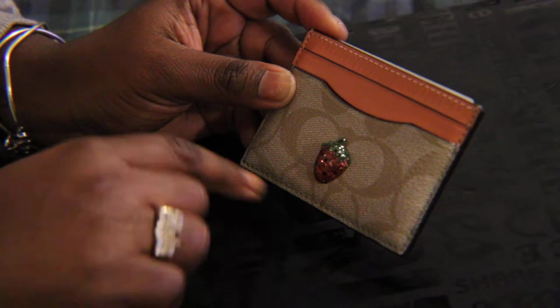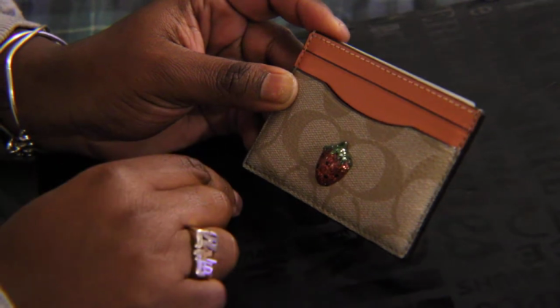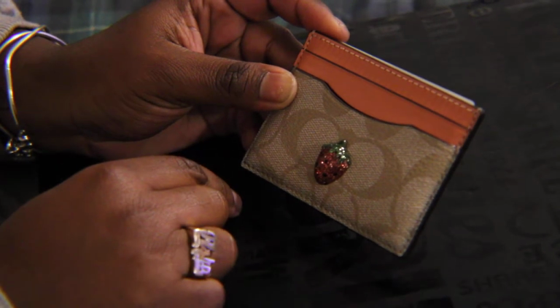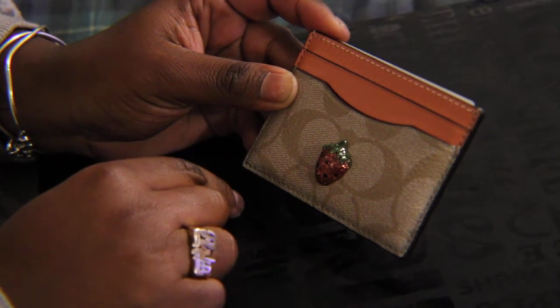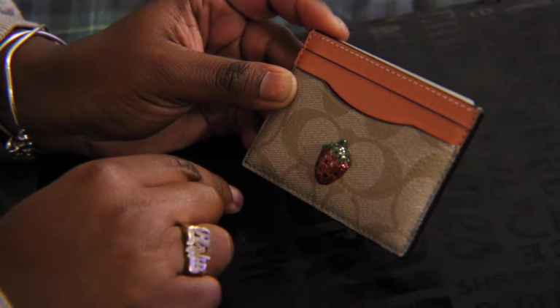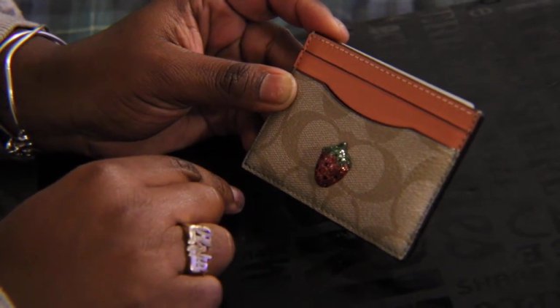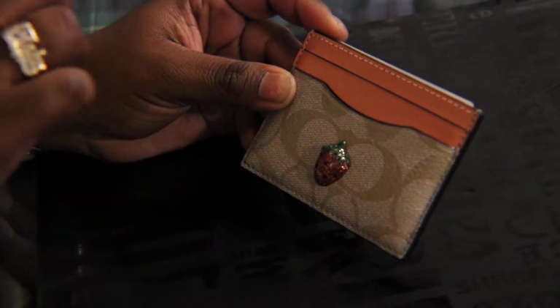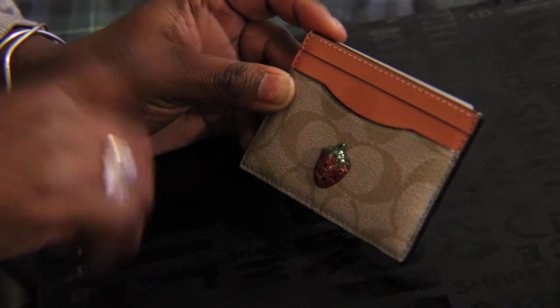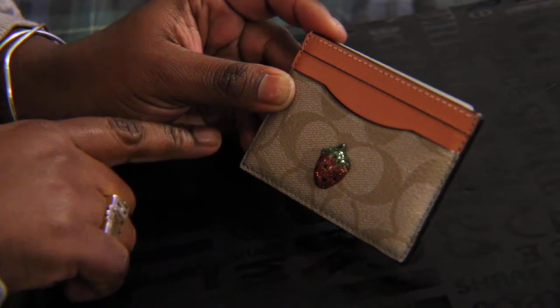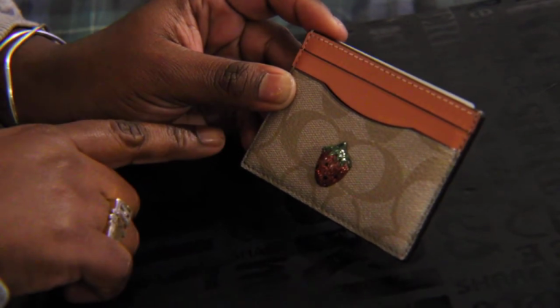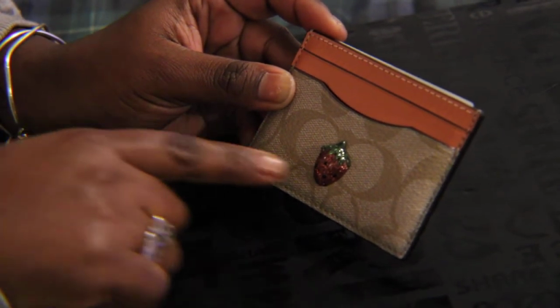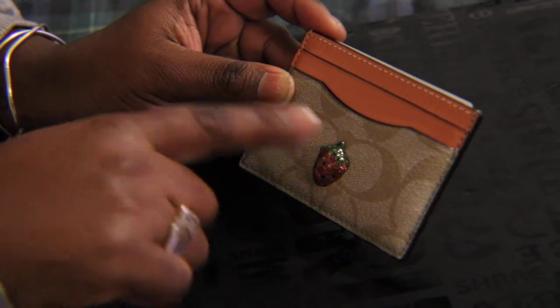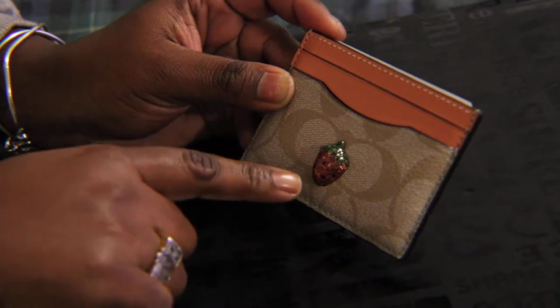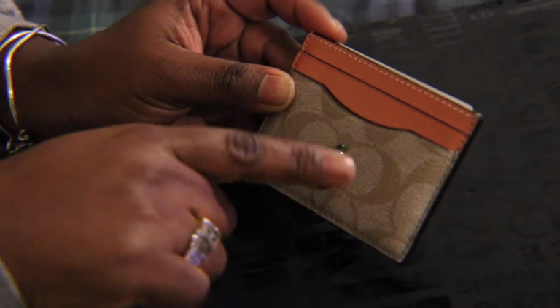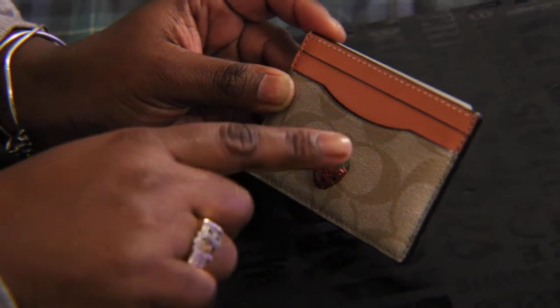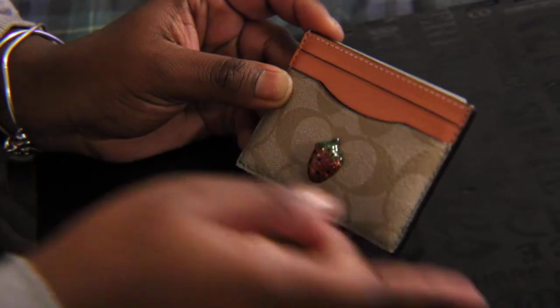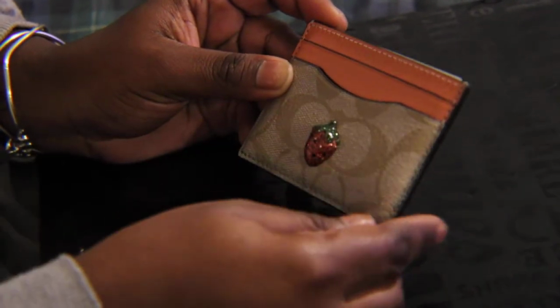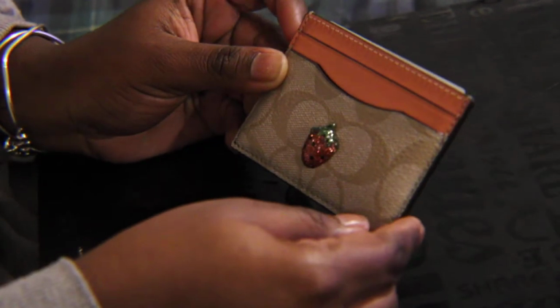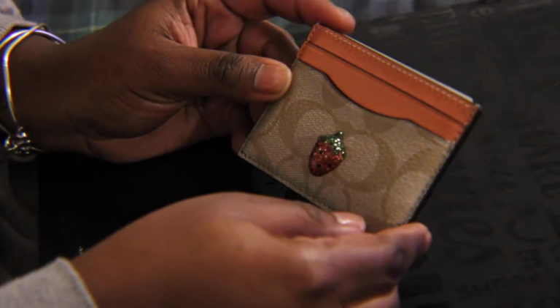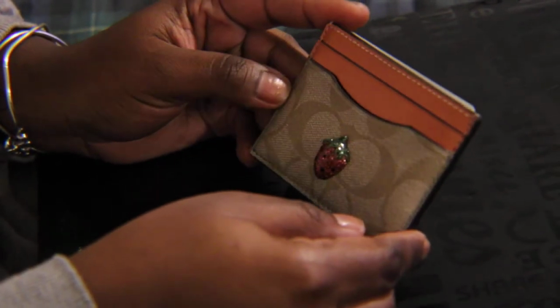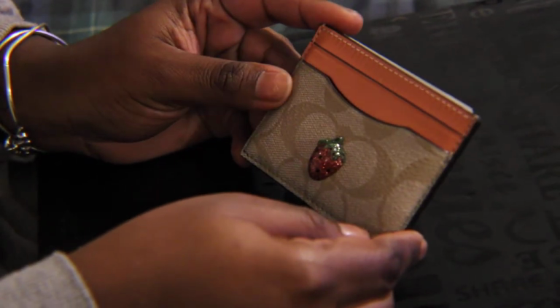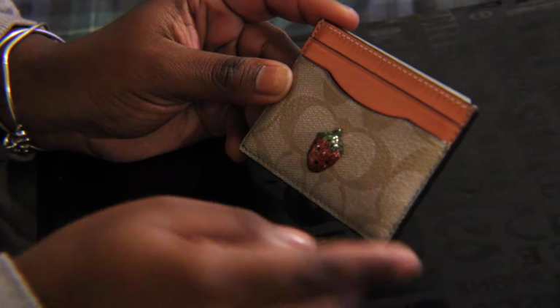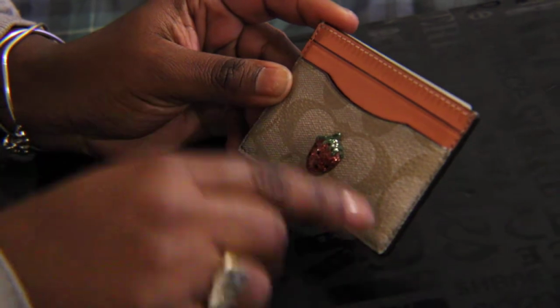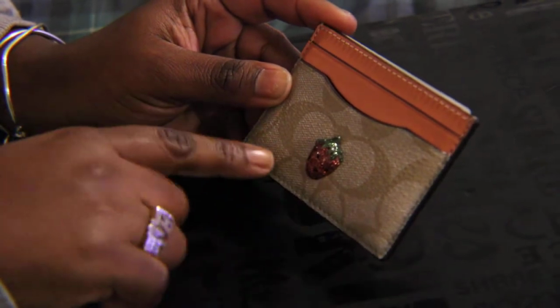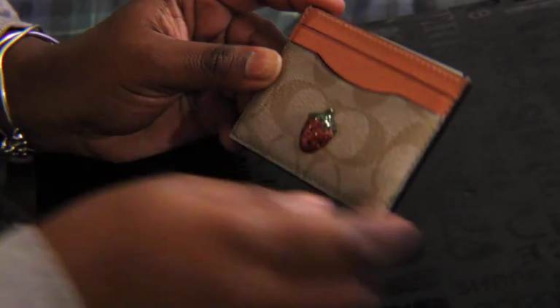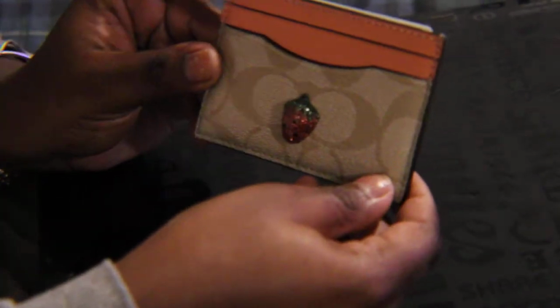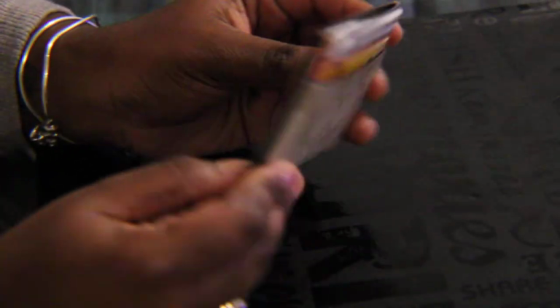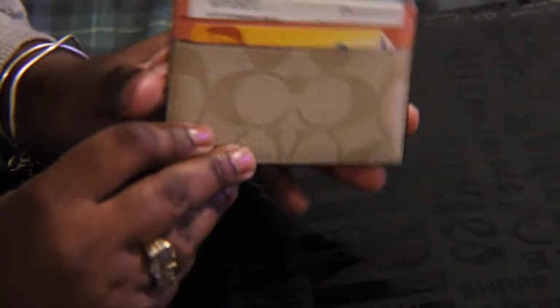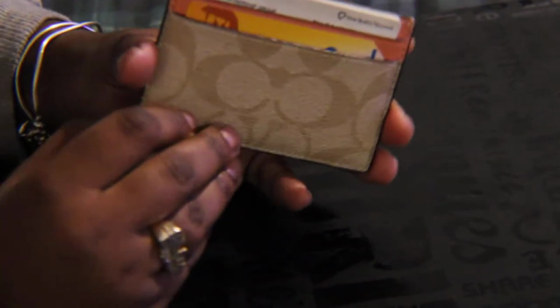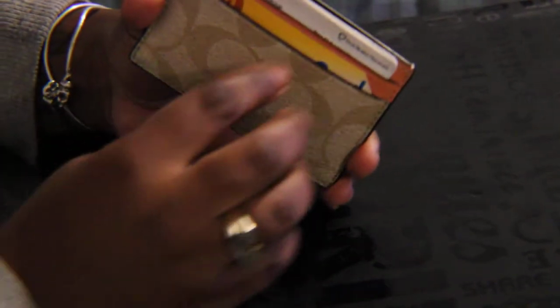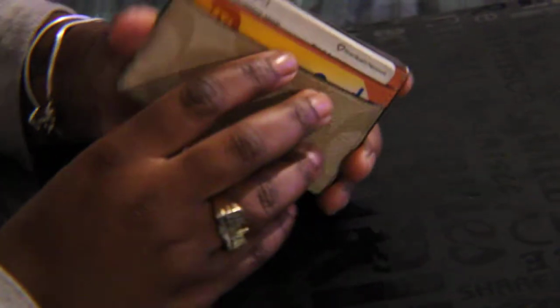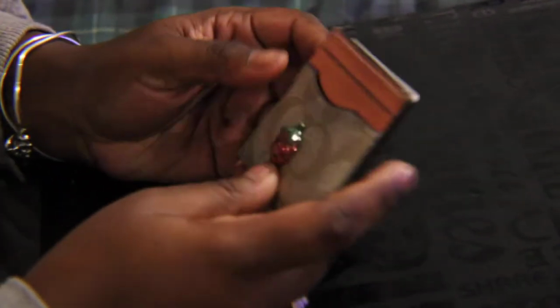I just did a video on the five card case with the lemon theme with the yellow interior. This is the same — the only difference is that the canvas is a little lighter. So let's get into it.